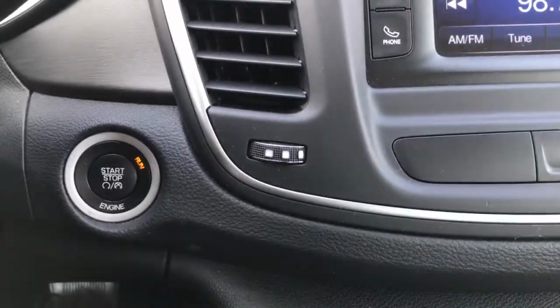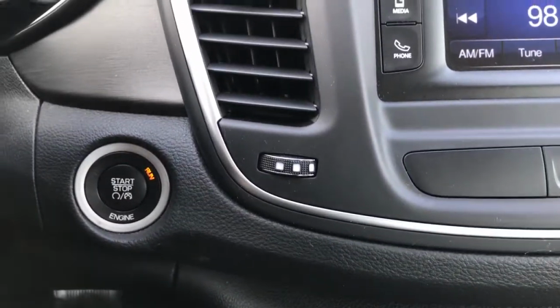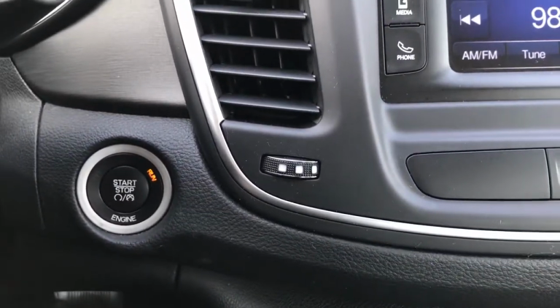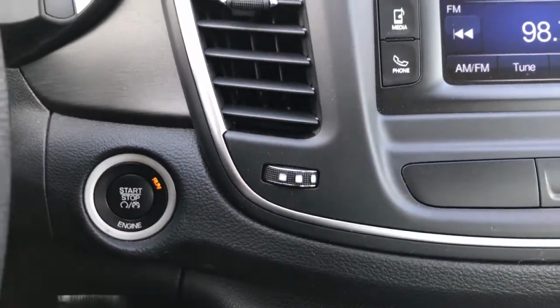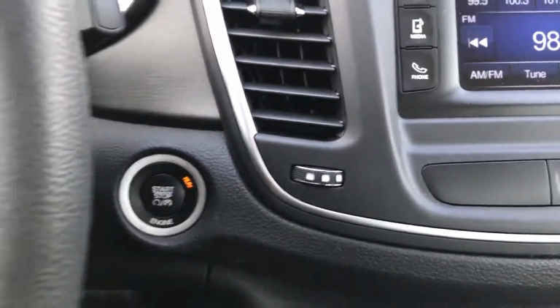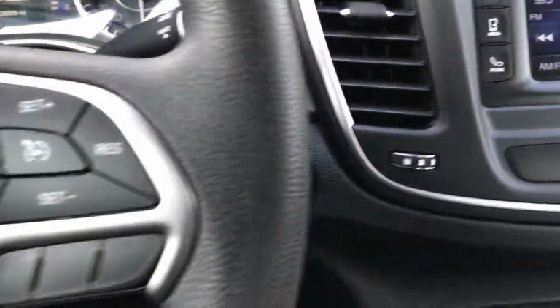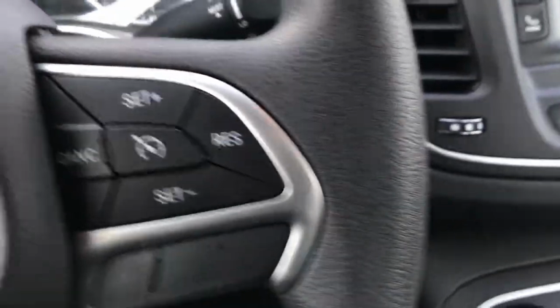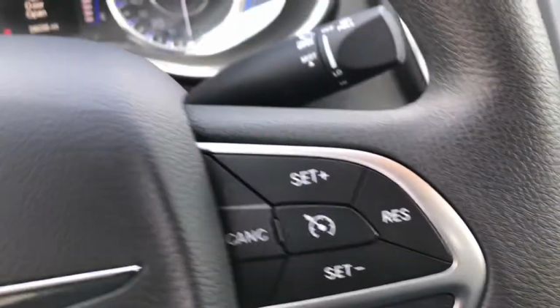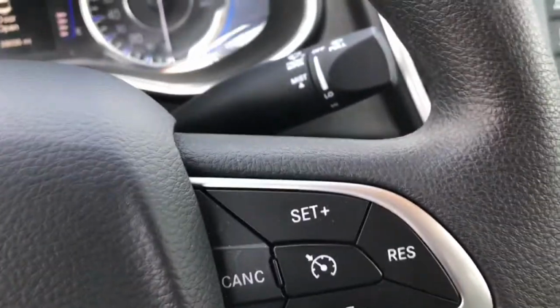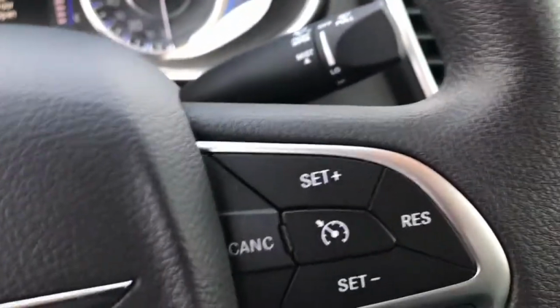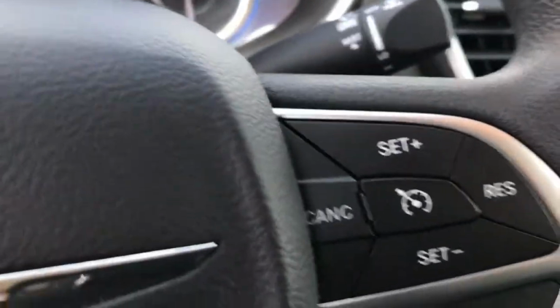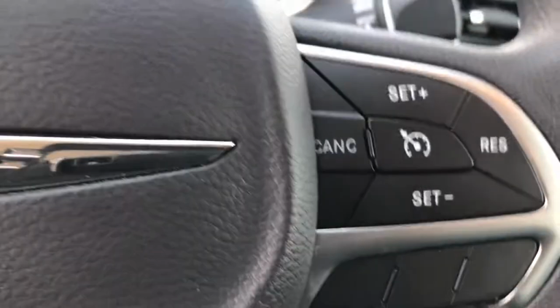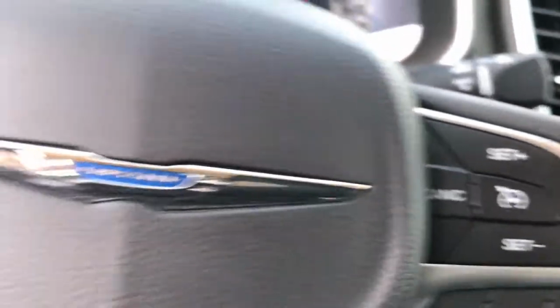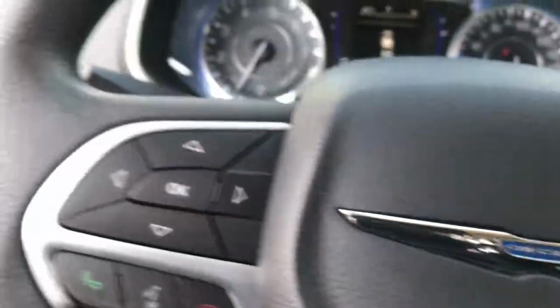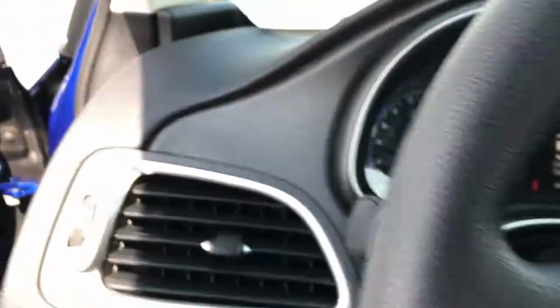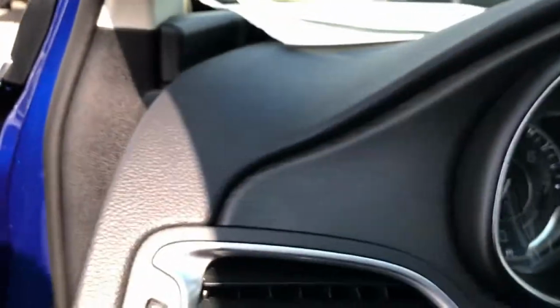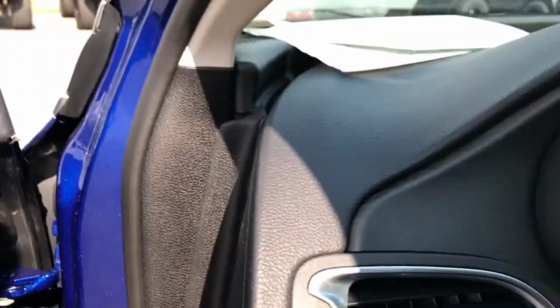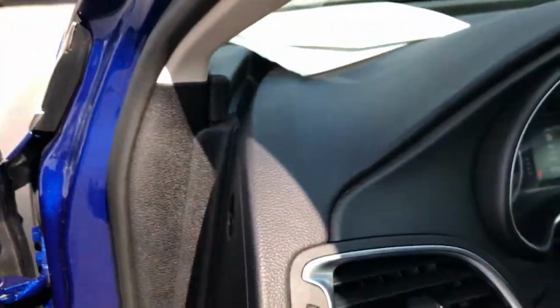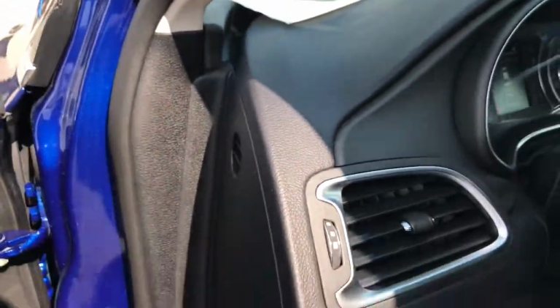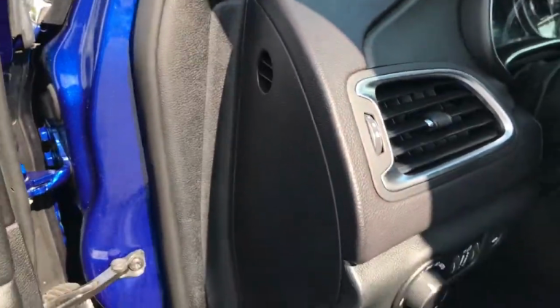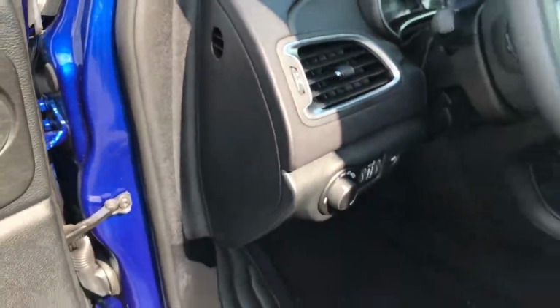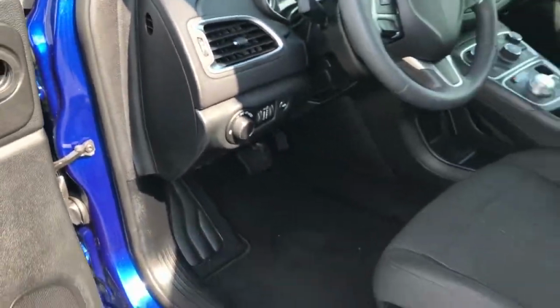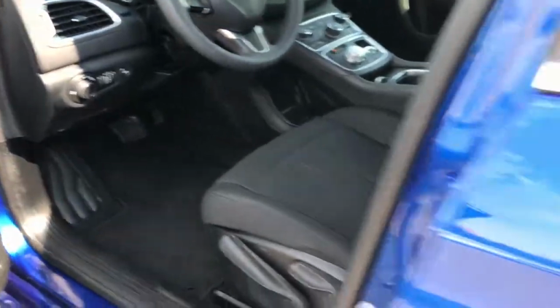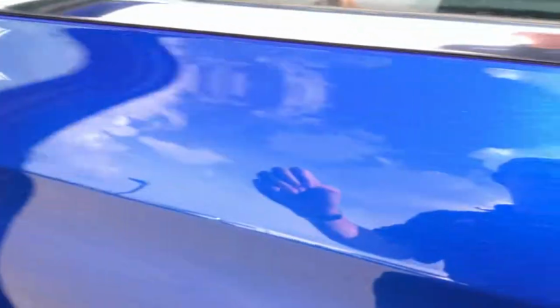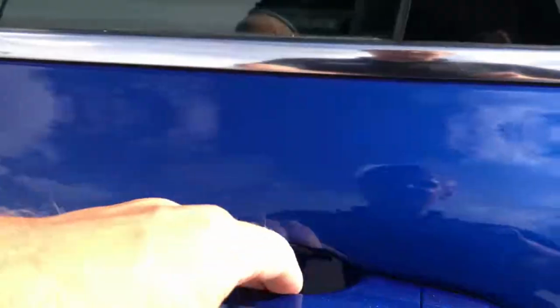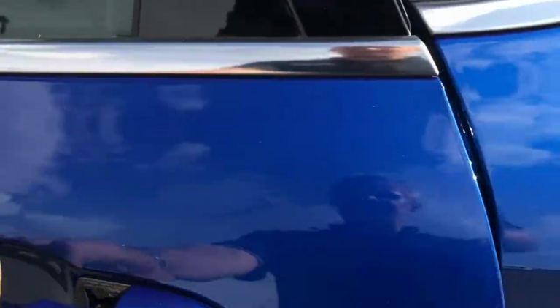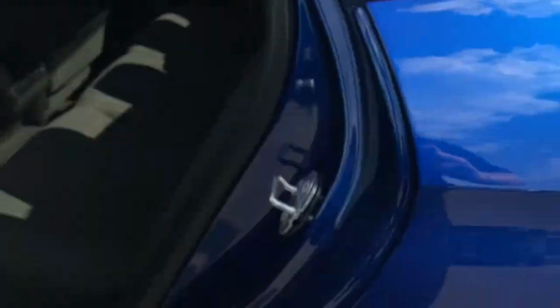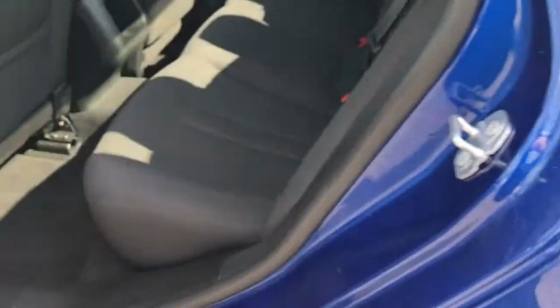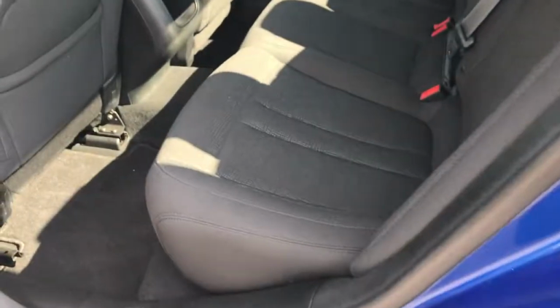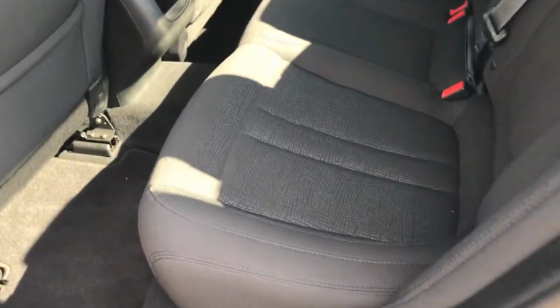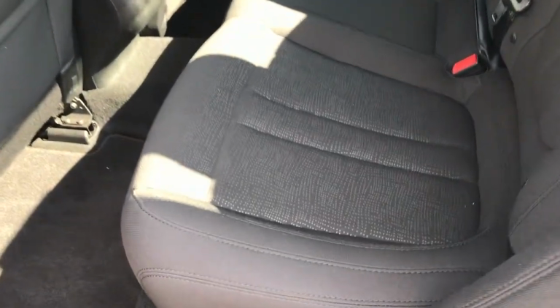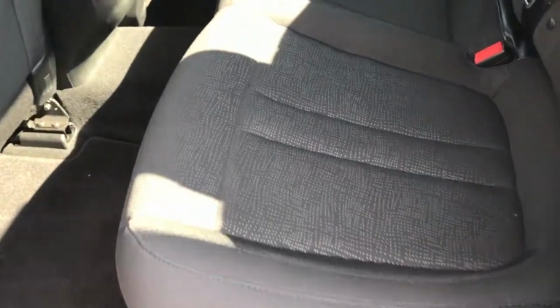You can have the key fob in your pocket, press the start button, and the car will start right up if your foot's on the brake. Also, if you're near the vehicle and it's locked and you have the key fob on you, it'll automatically unlock the doors.